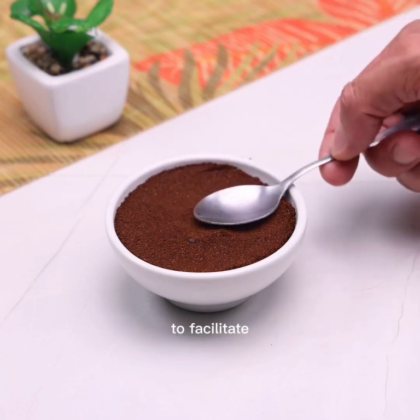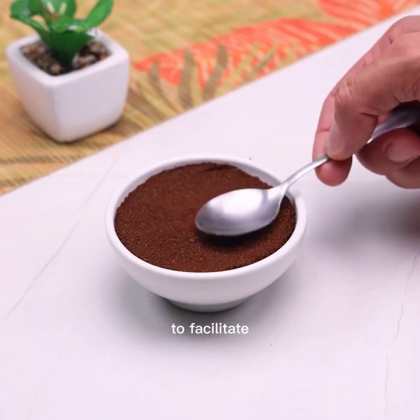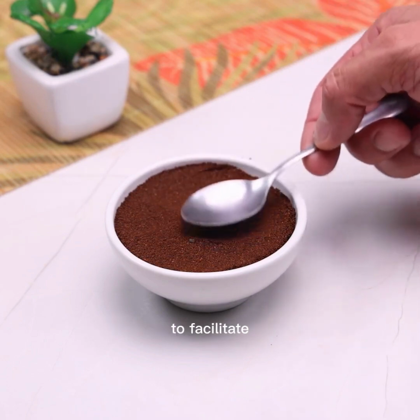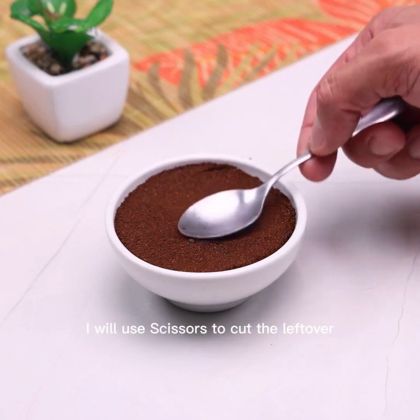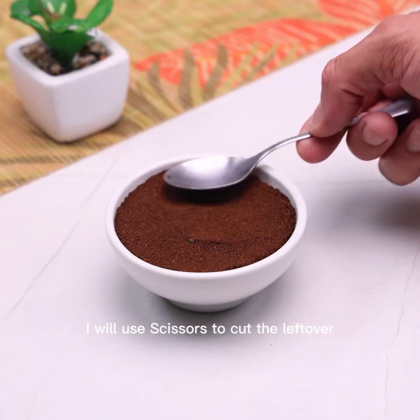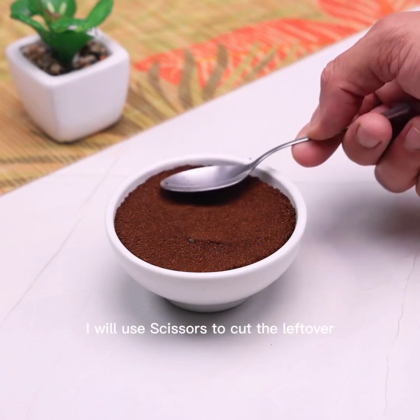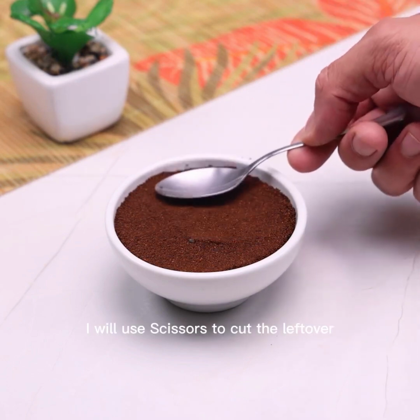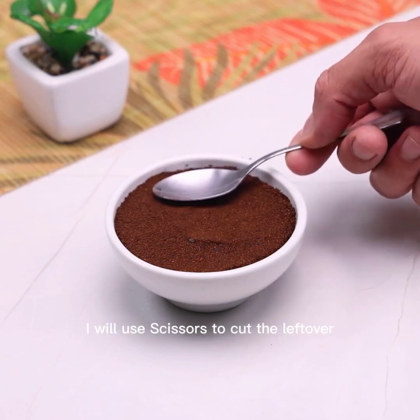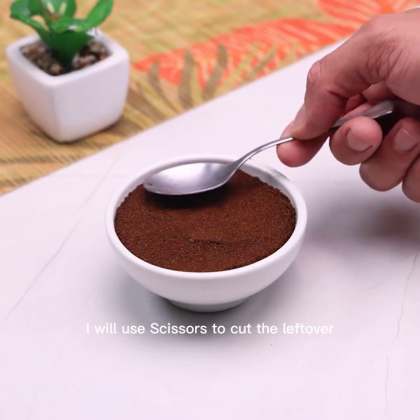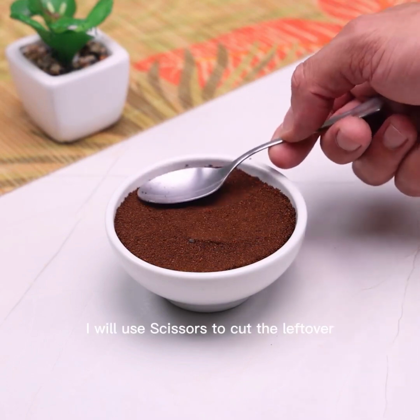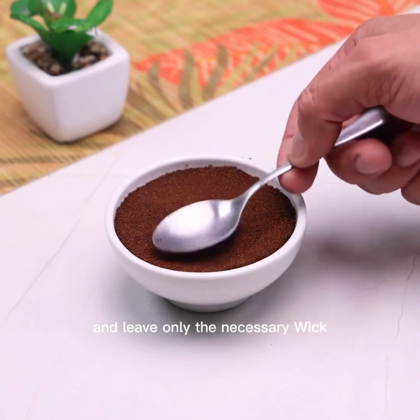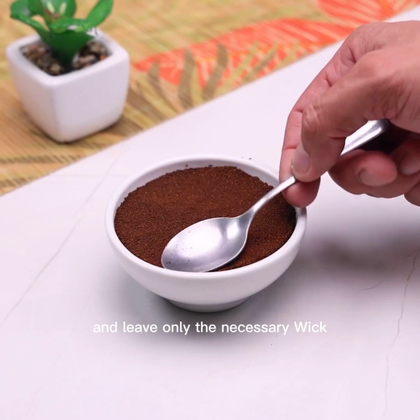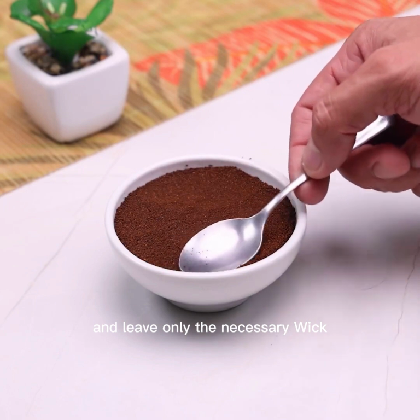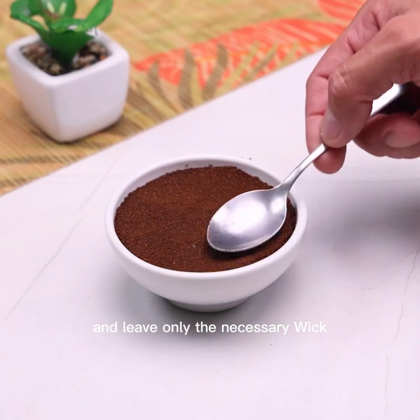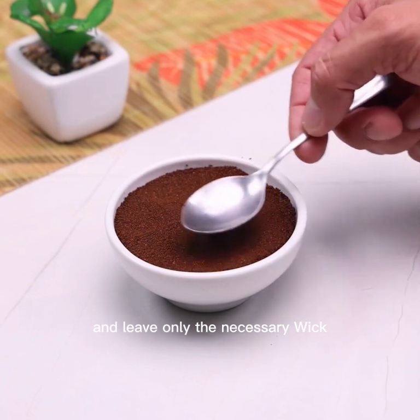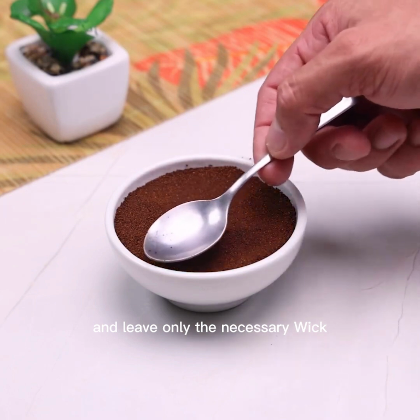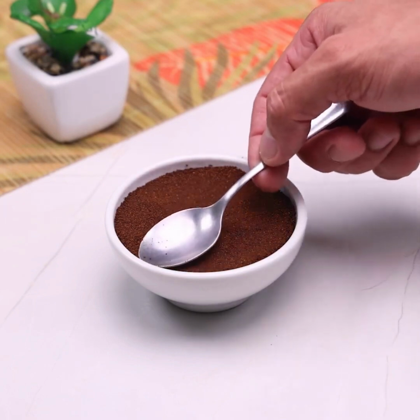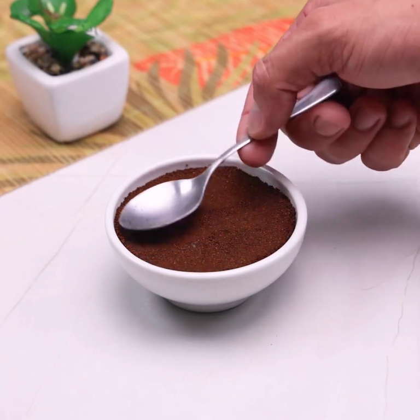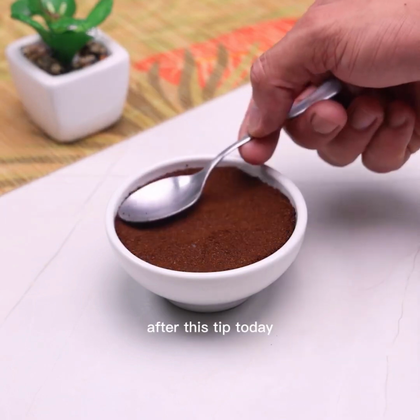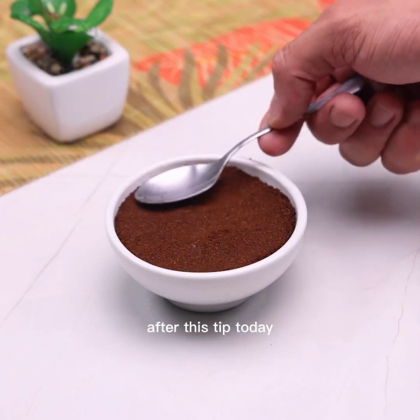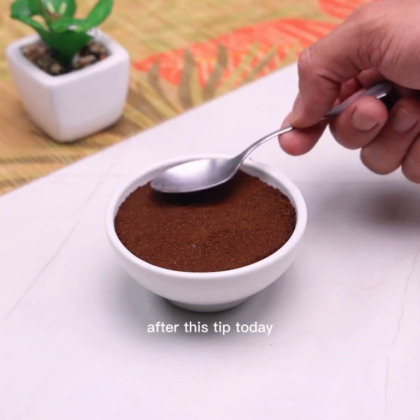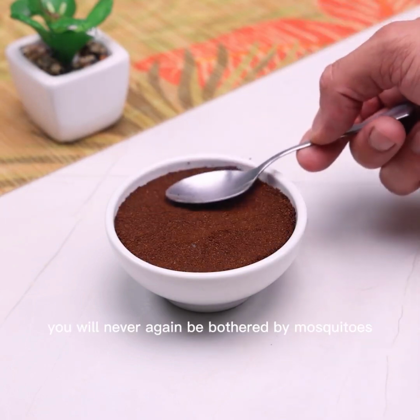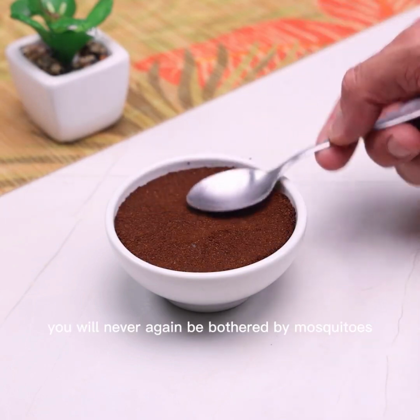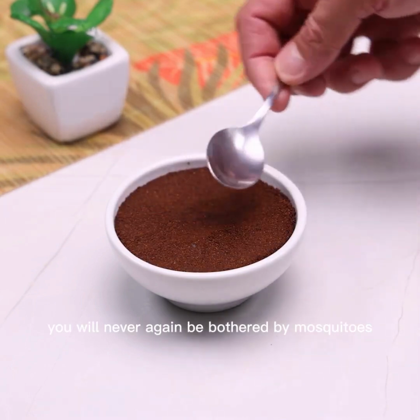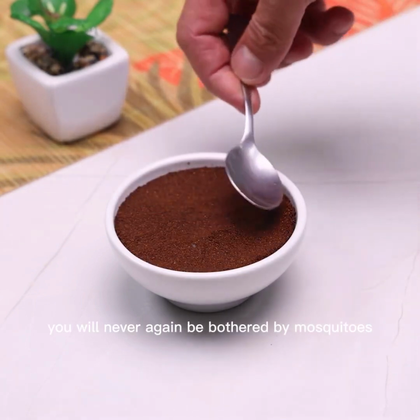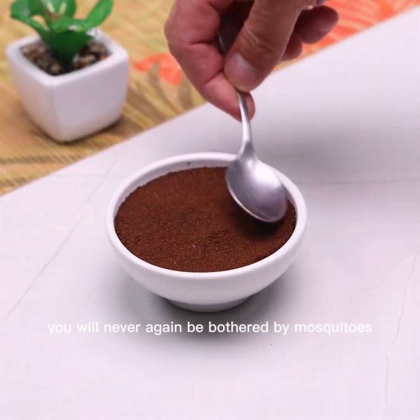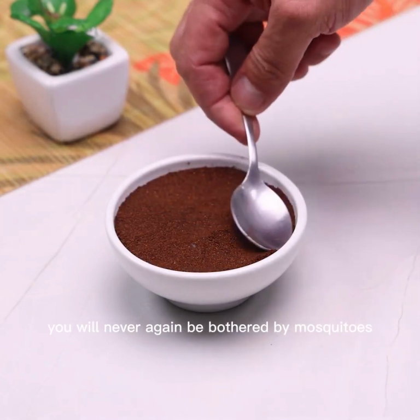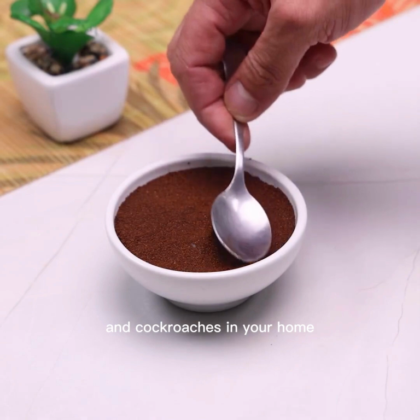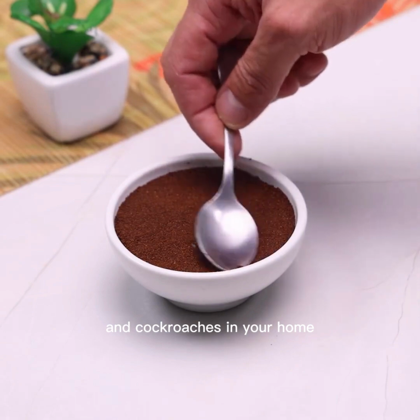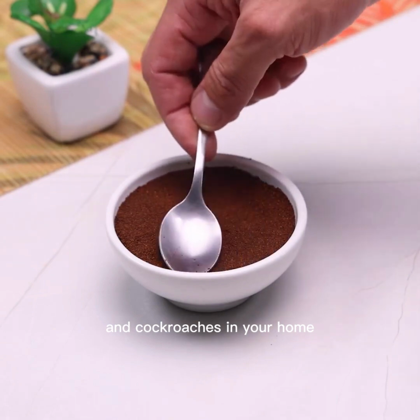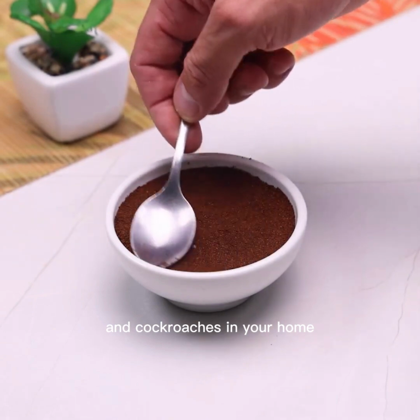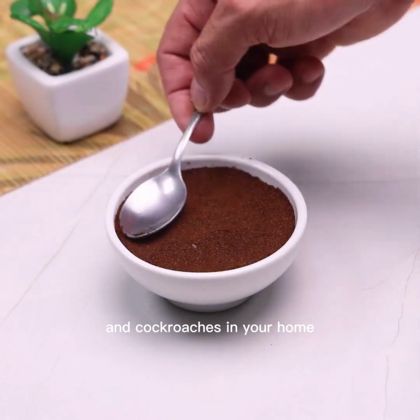Now it is only necessary to put the wick. To make it easier, I will use scissors to cut the leftover and leave only the necessary length of wick.